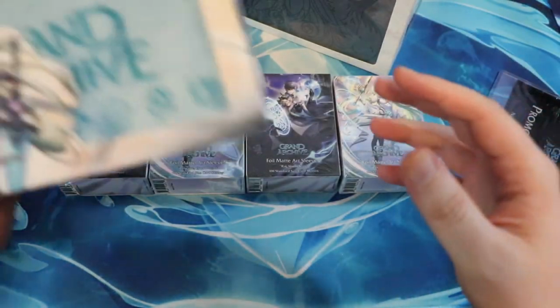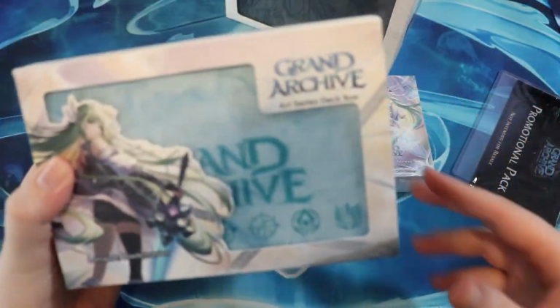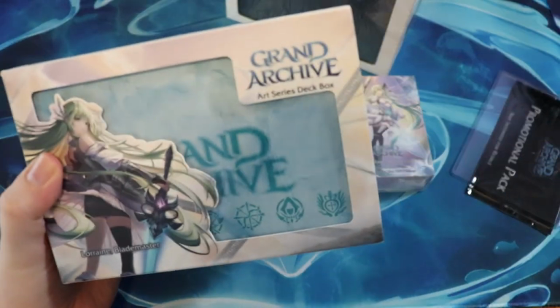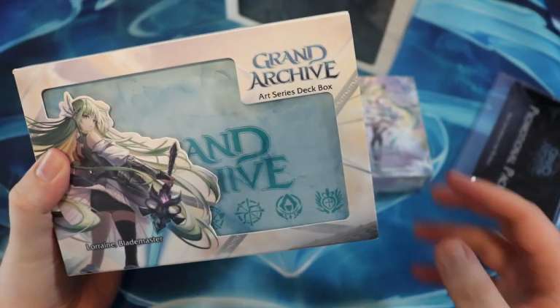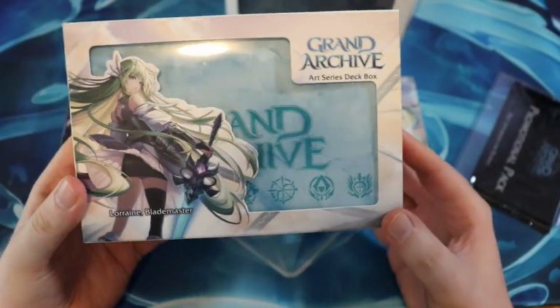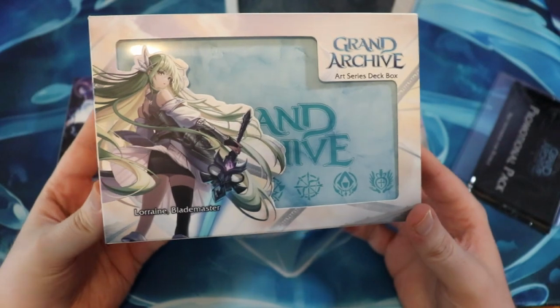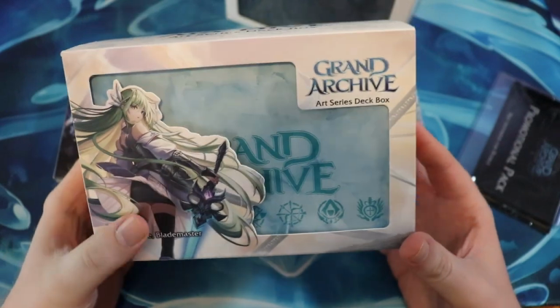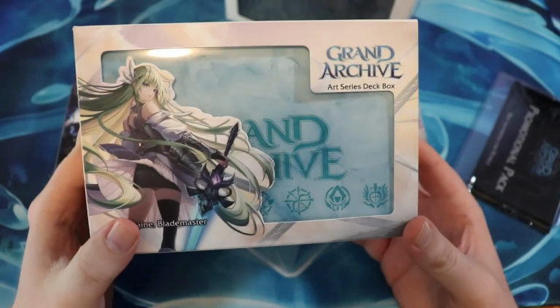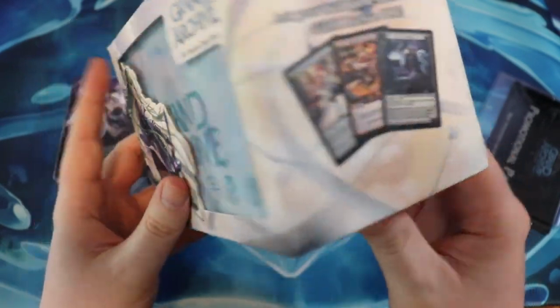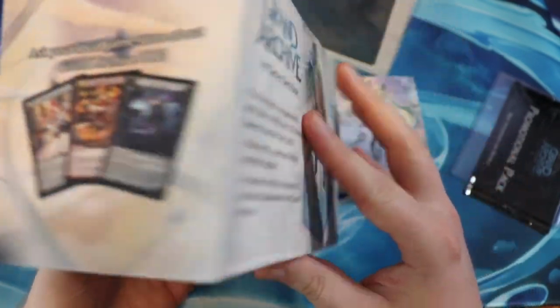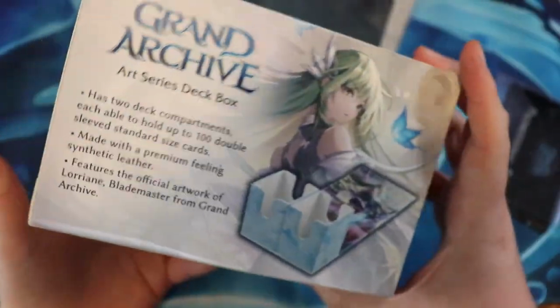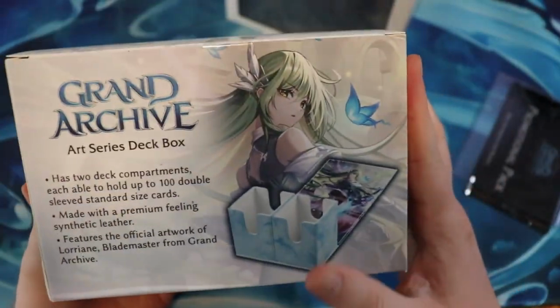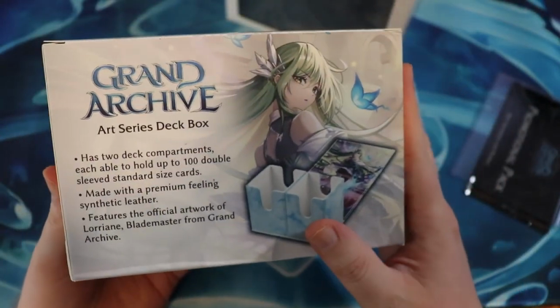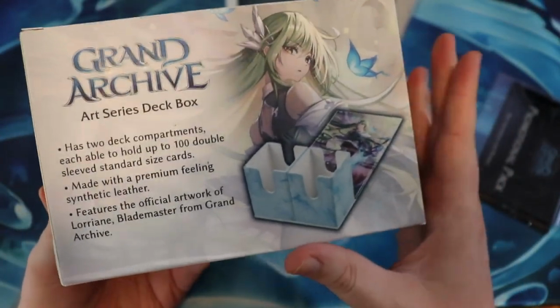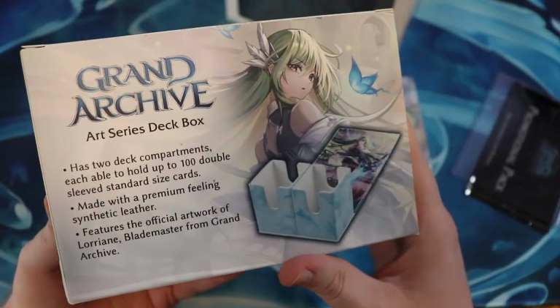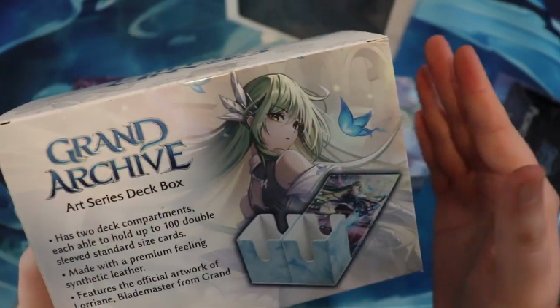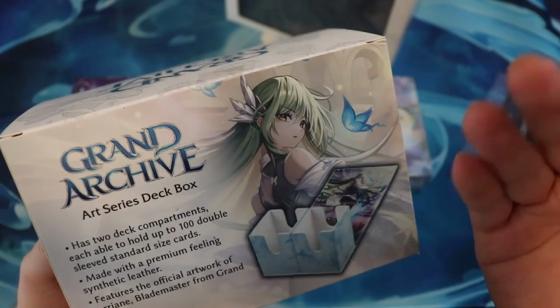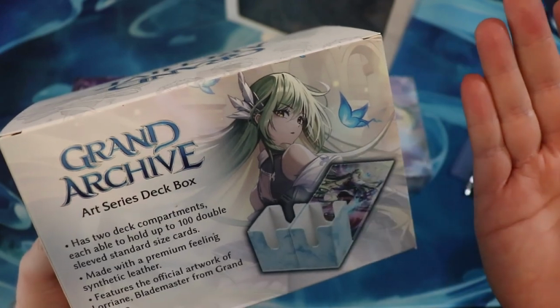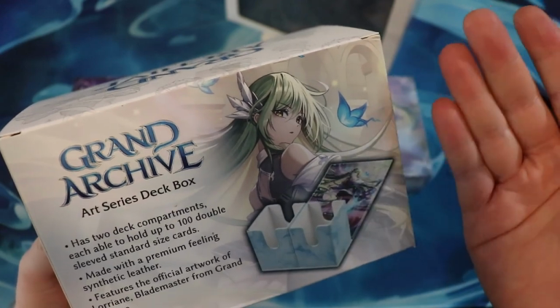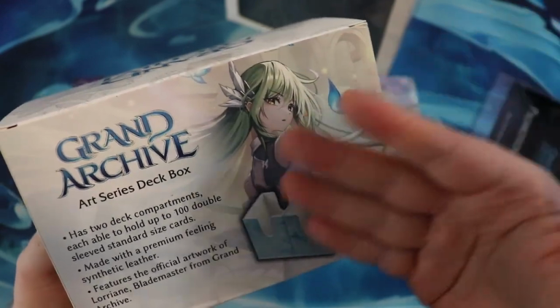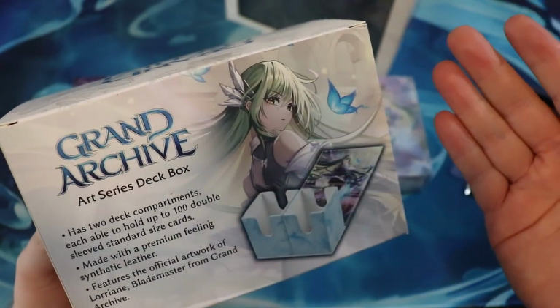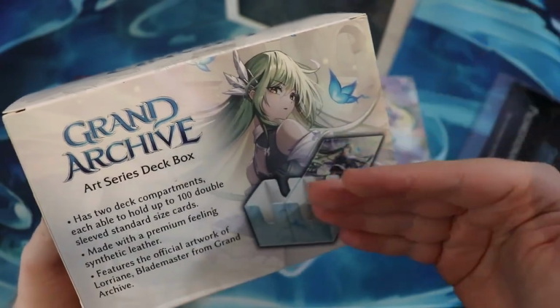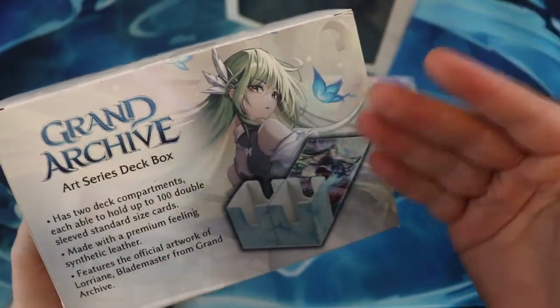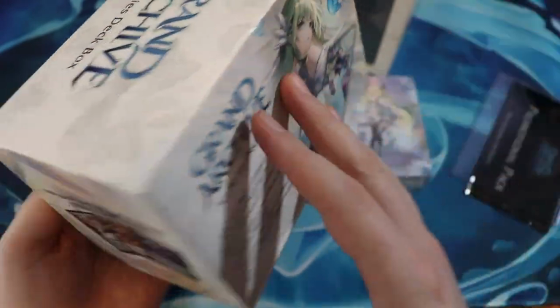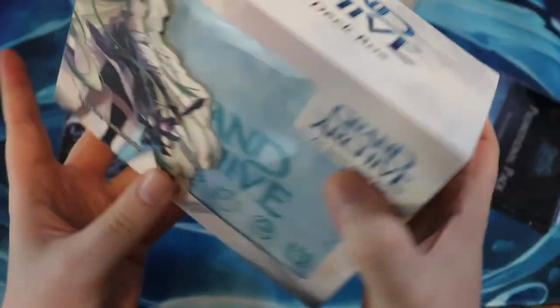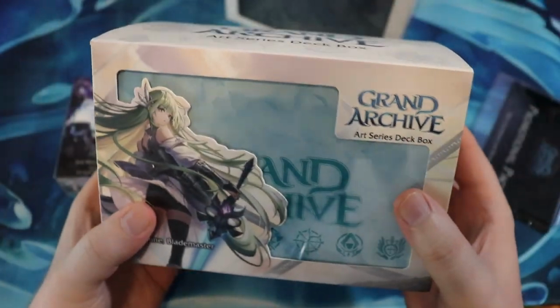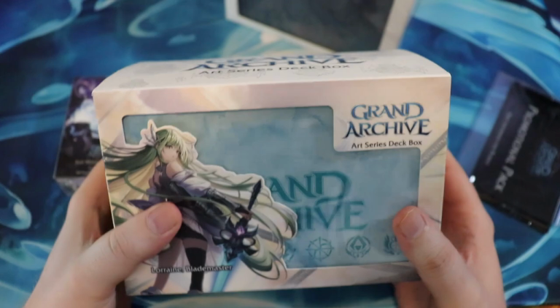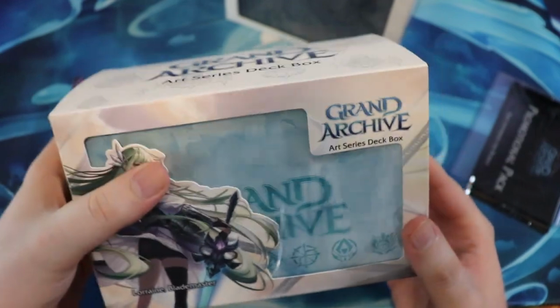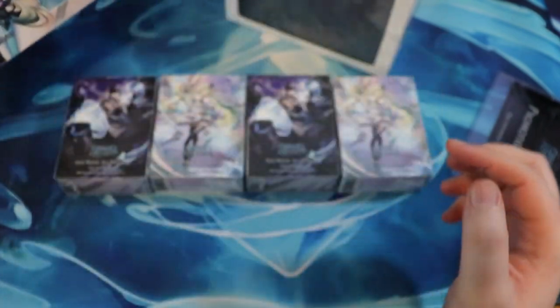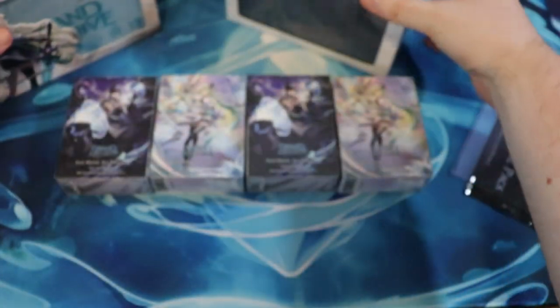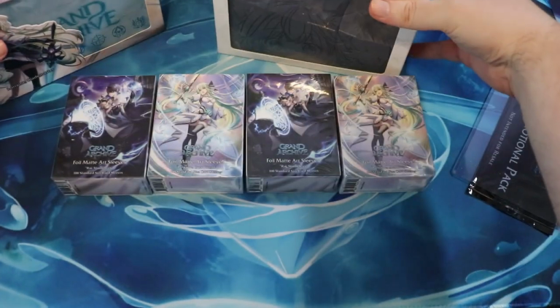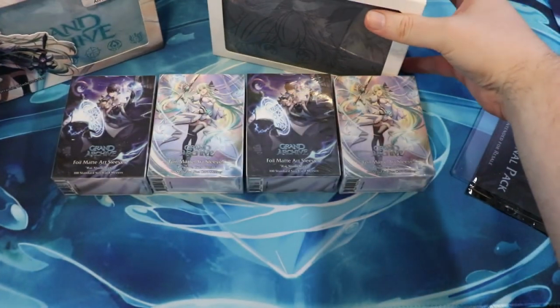And then of course, this is the Lorraine one that they showed off on the Kickstarter, right? So you can add this onto your Kickstarter, and certain people over a certain pledge level would get one of these. So this is awesome.